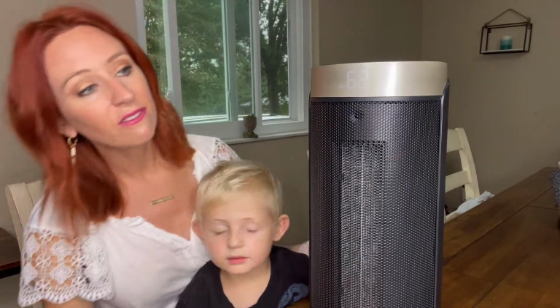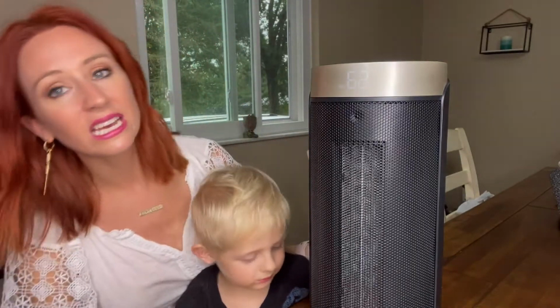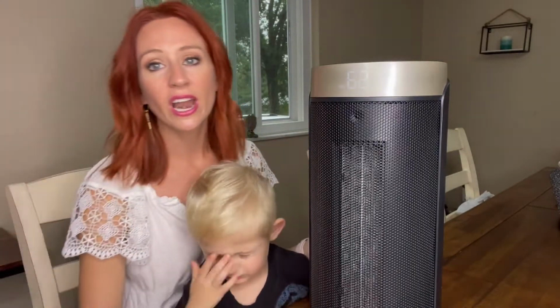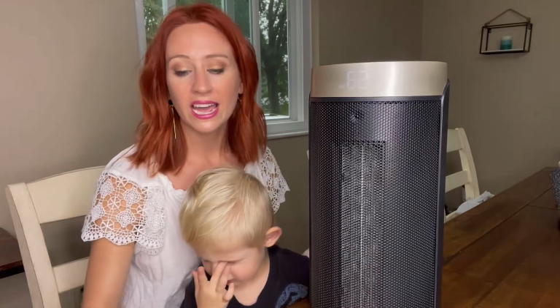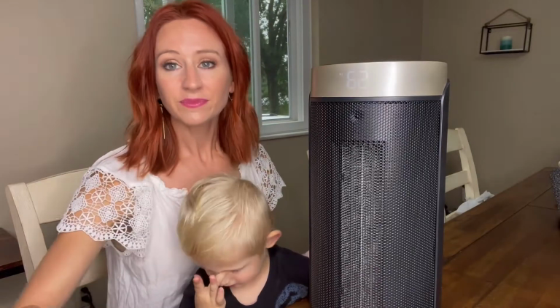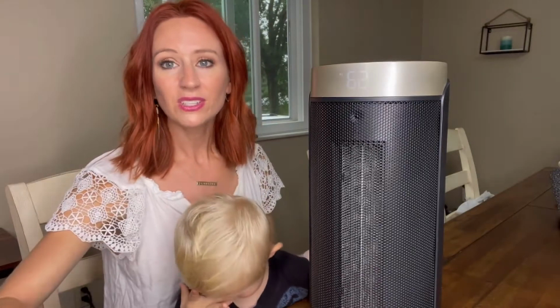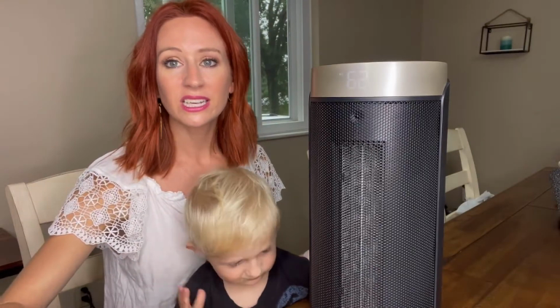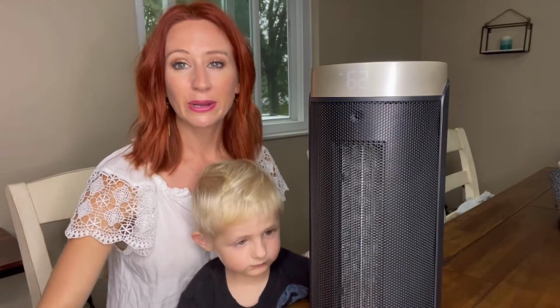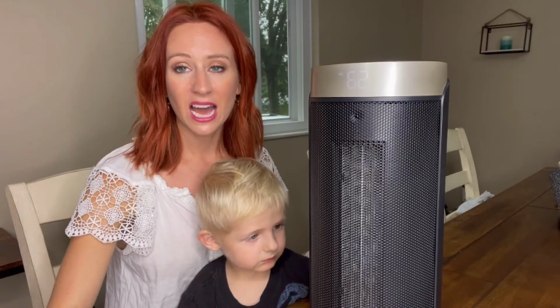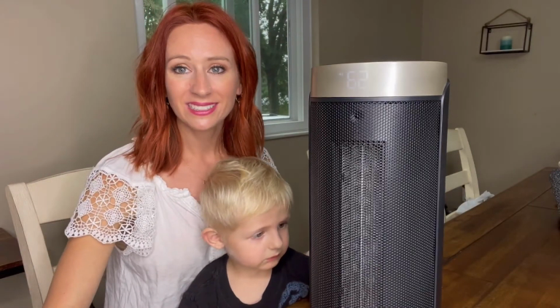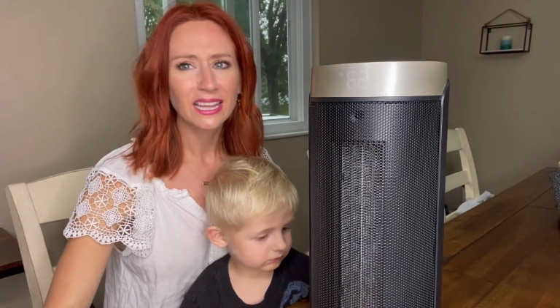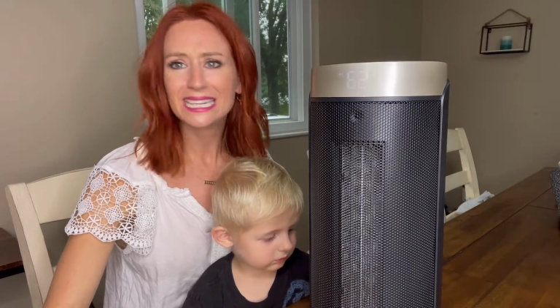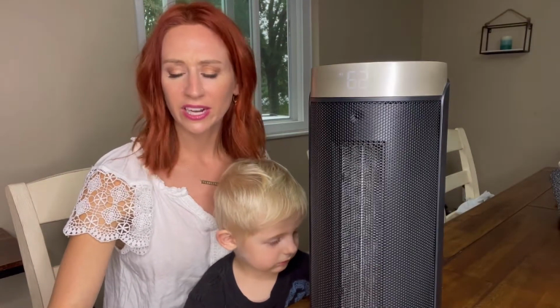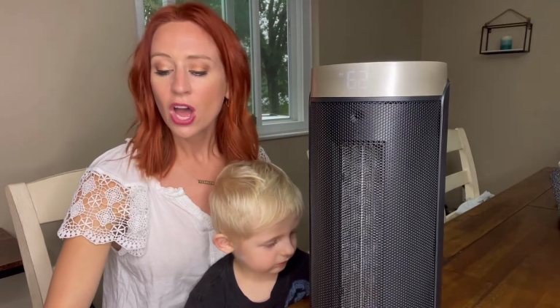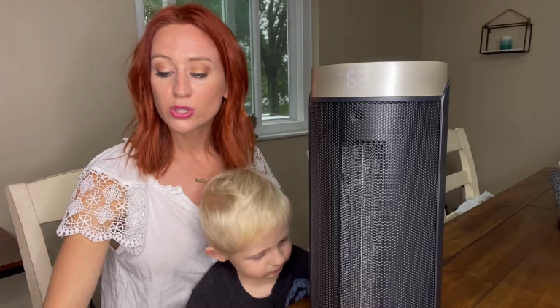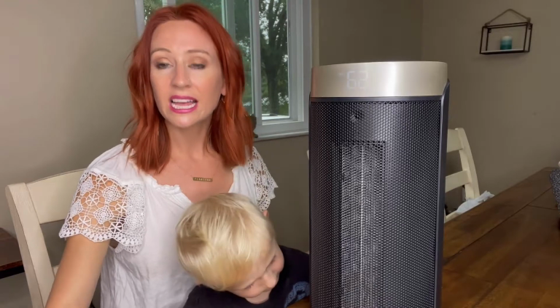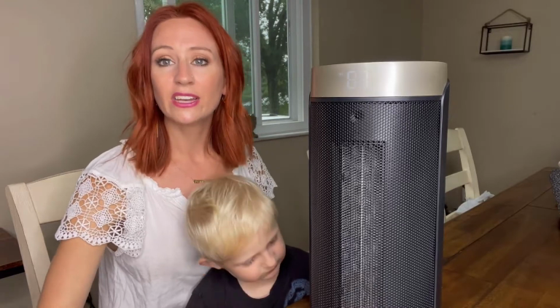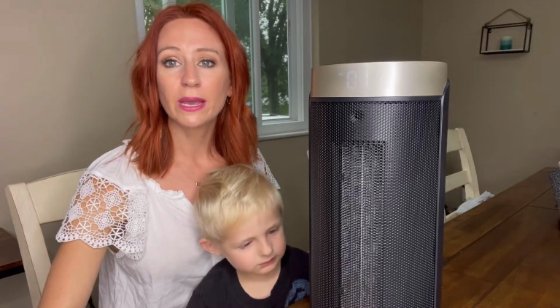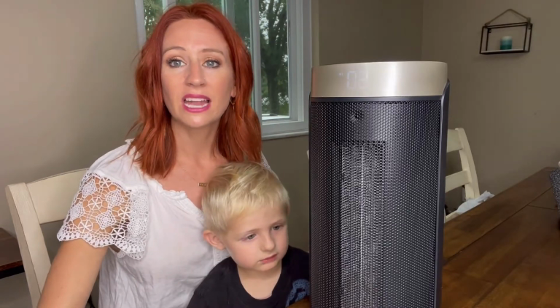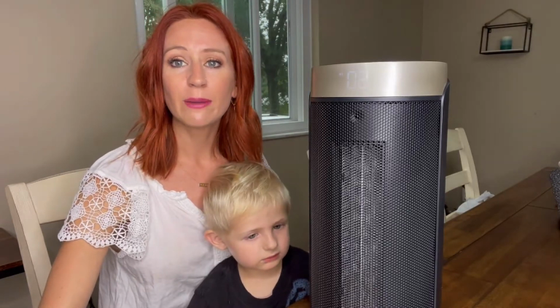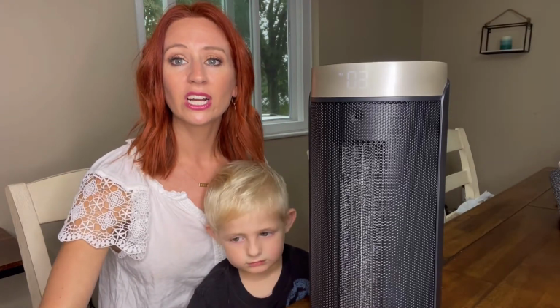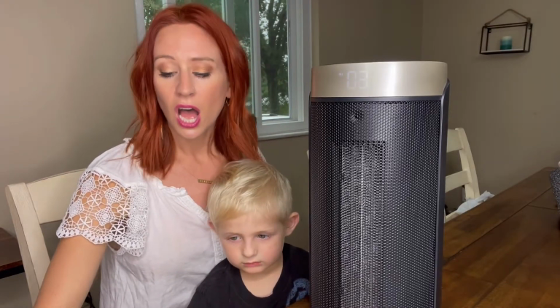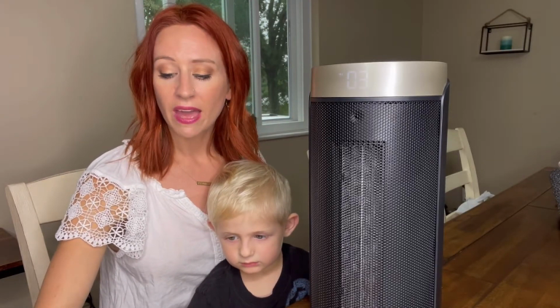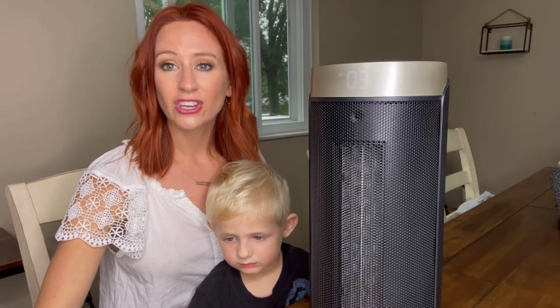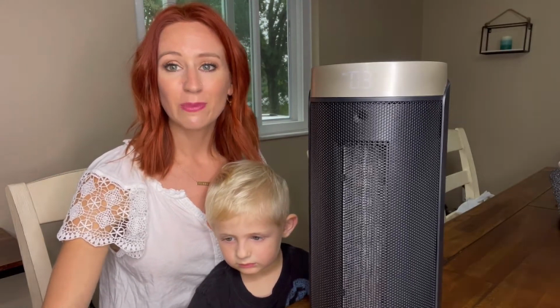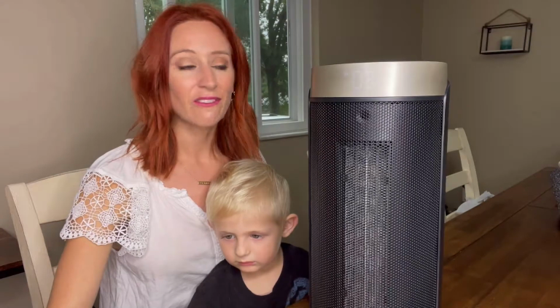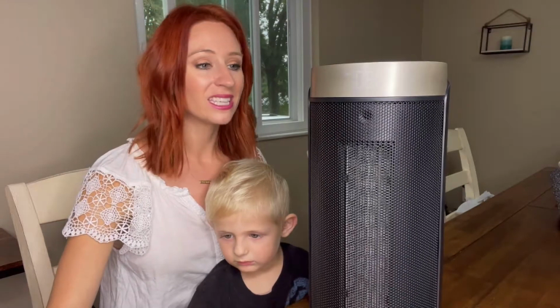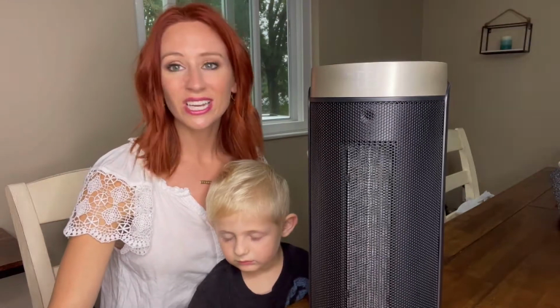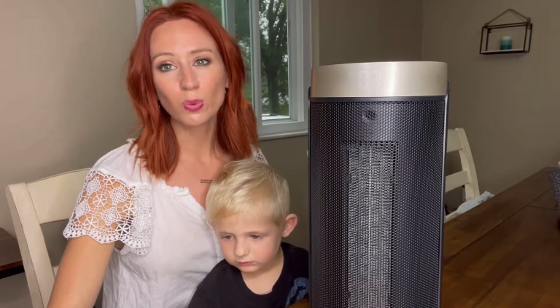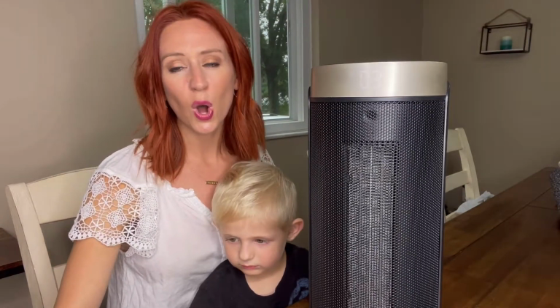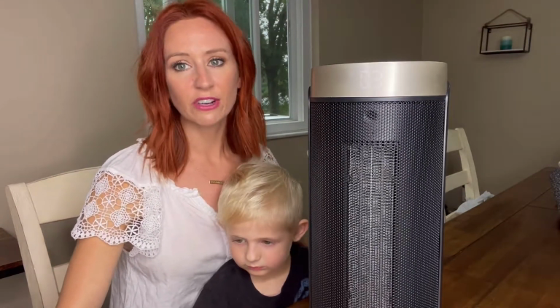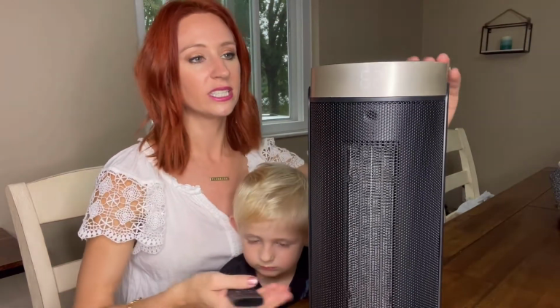Even when it is on high — there we go, that's the high one. And listen, not really loud. So I really like that. You're going to be able to set the timer here, and you're going to be able to set the oscillation. Really like all the different features here.